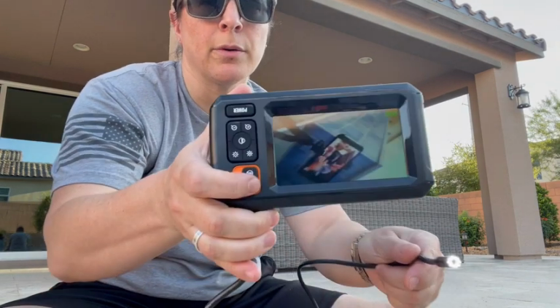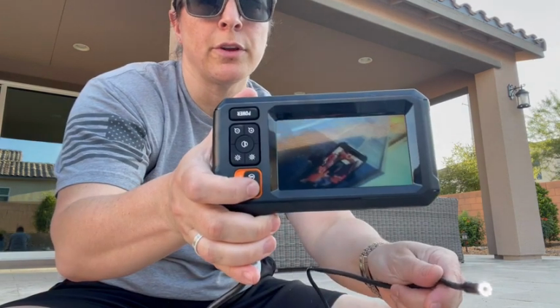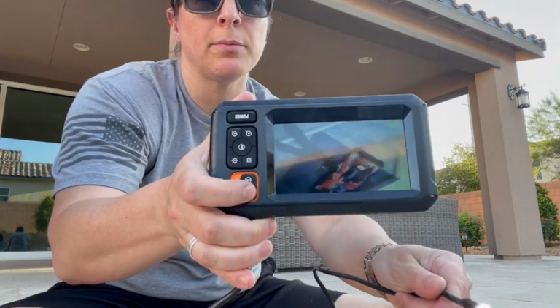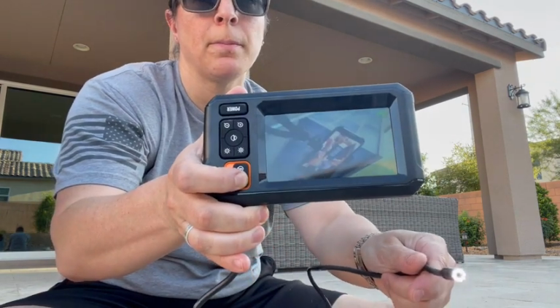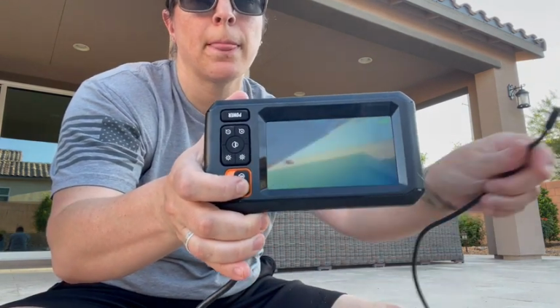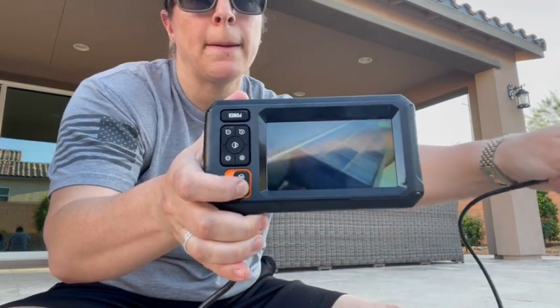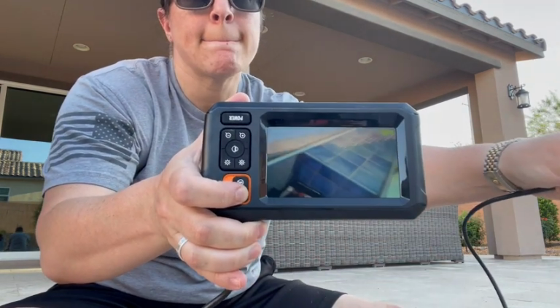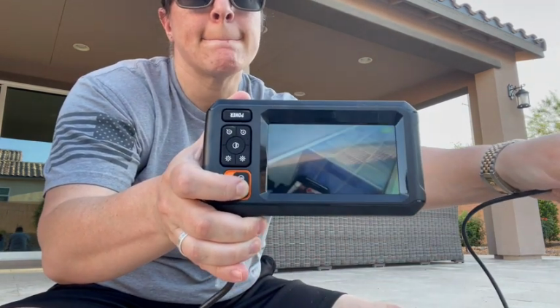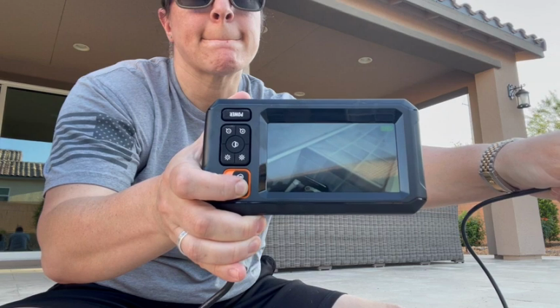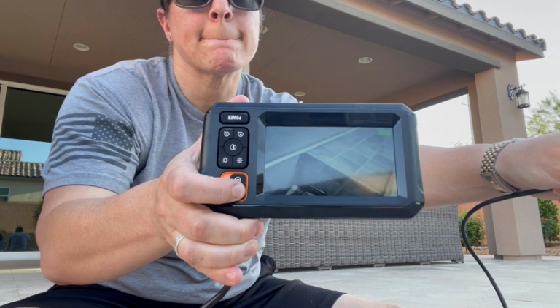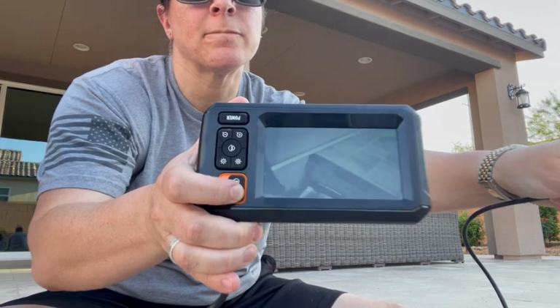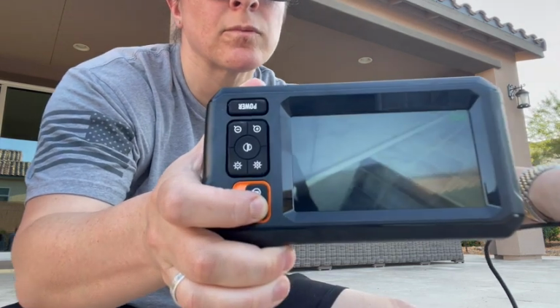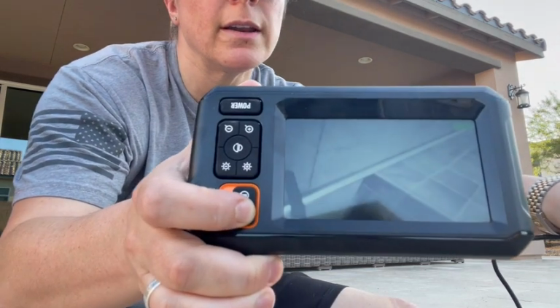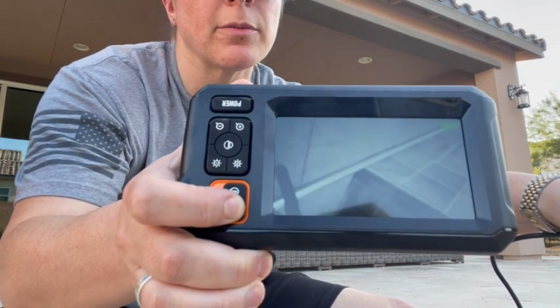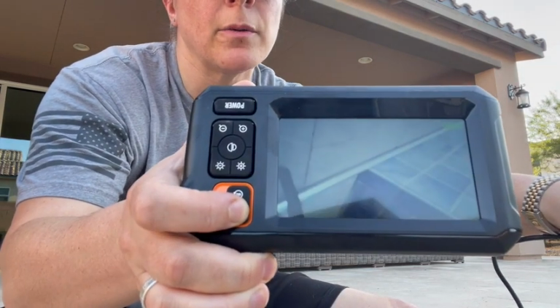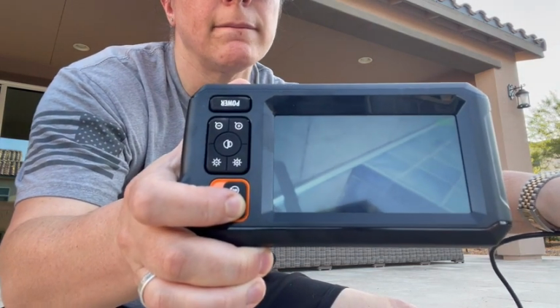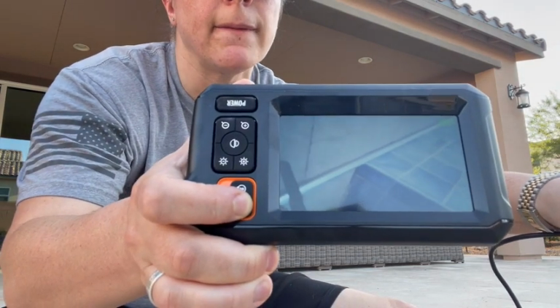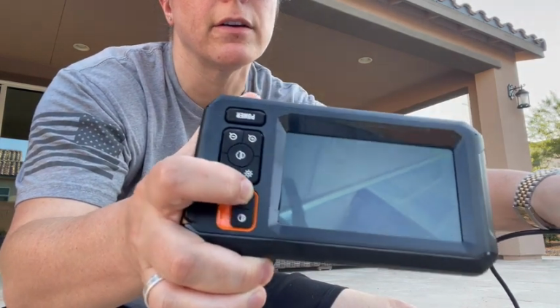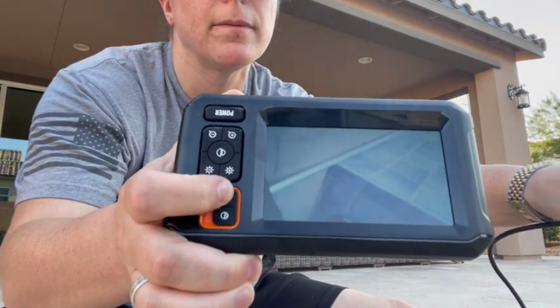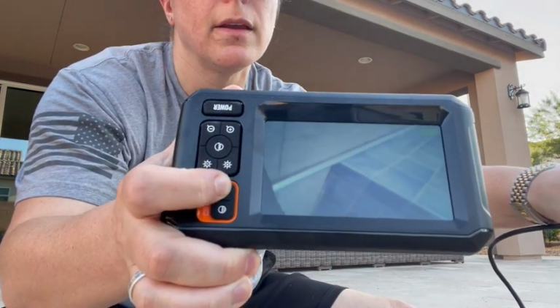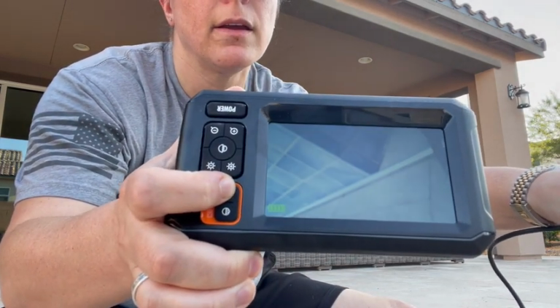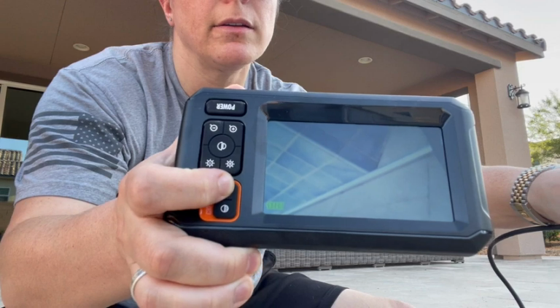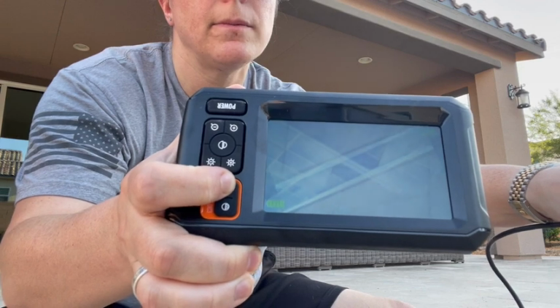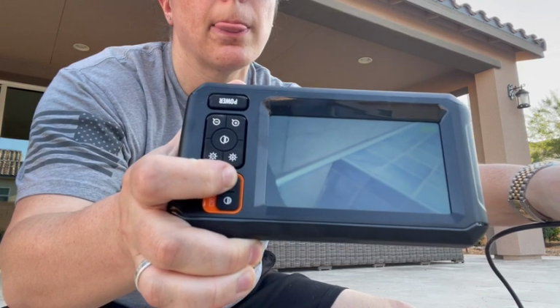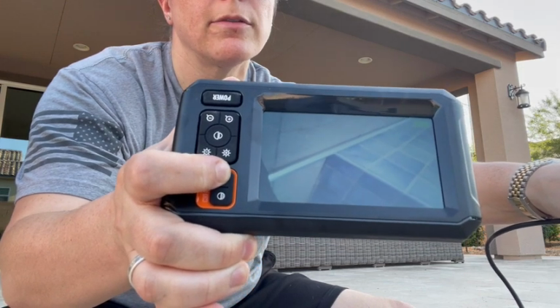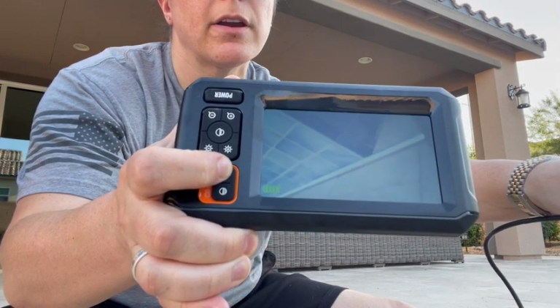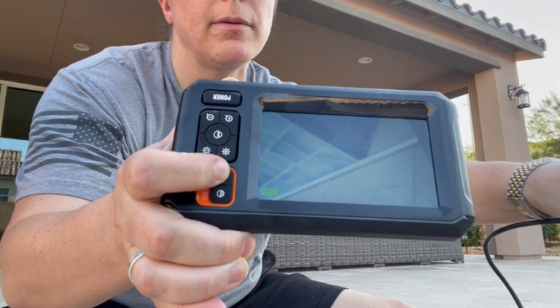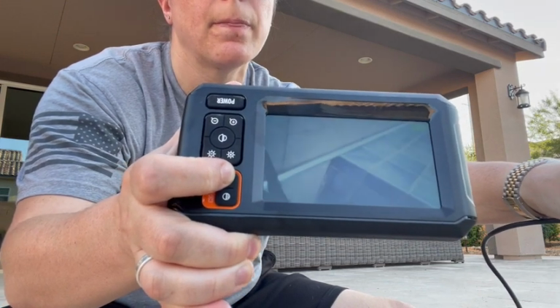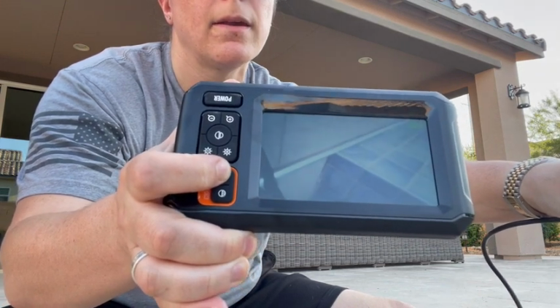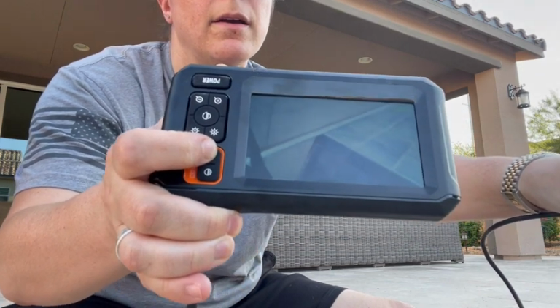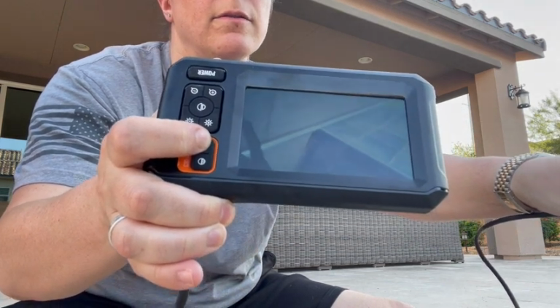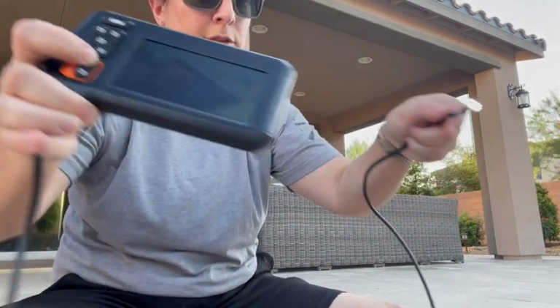So here we'll show you an example. Now that's black and white. Now it's color. And you can flip the camera very easily.